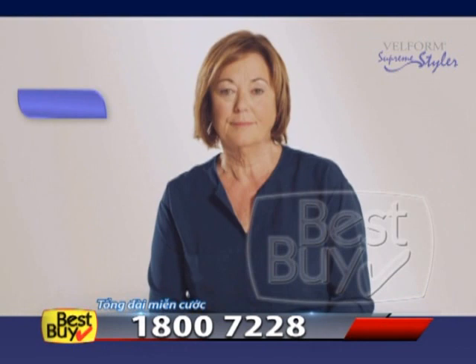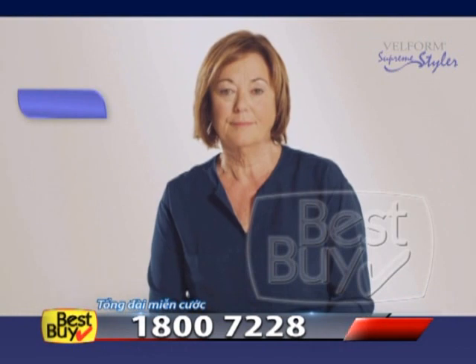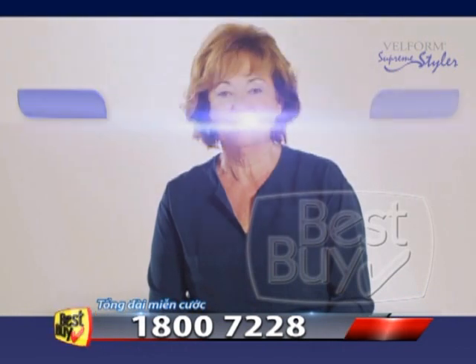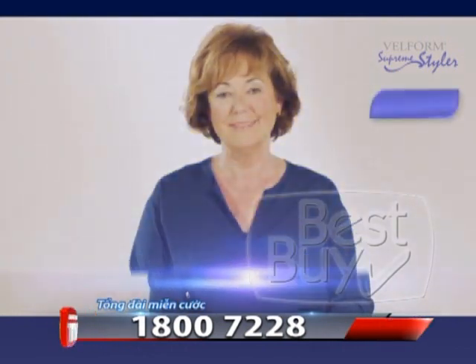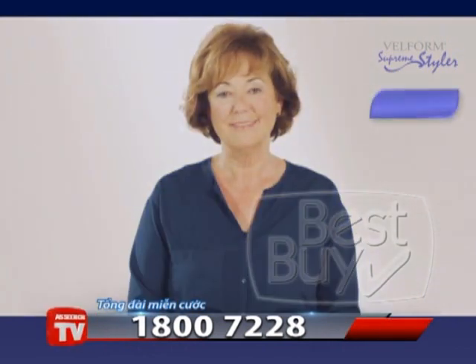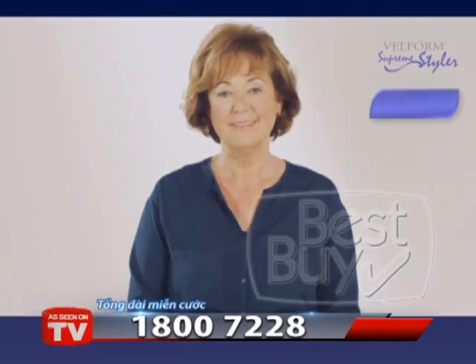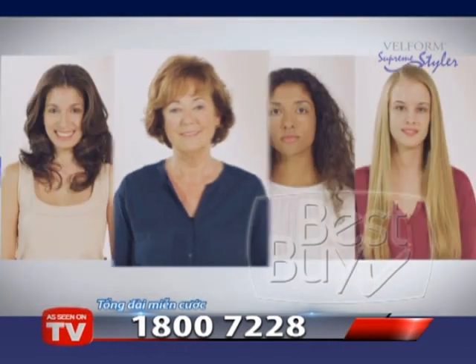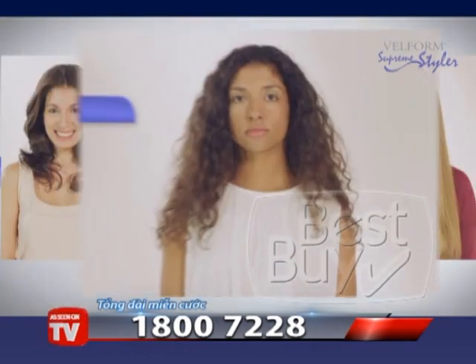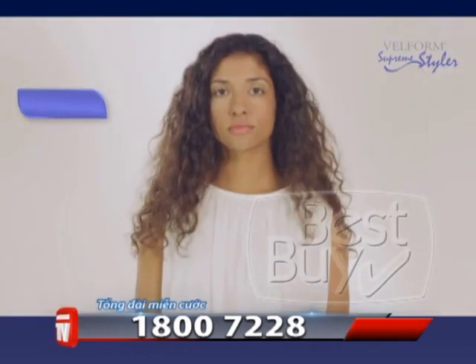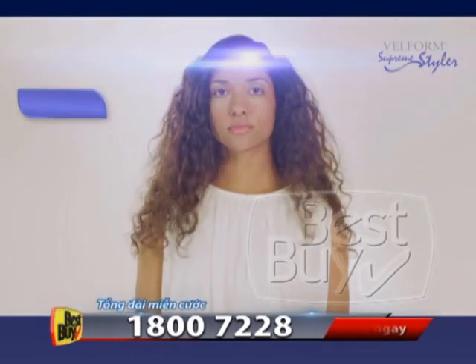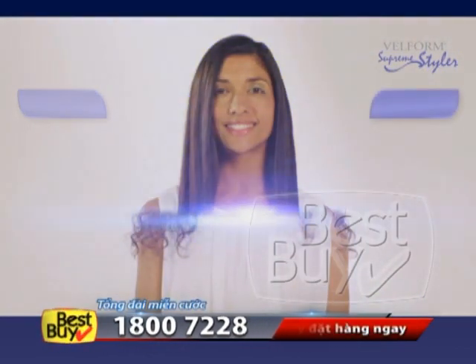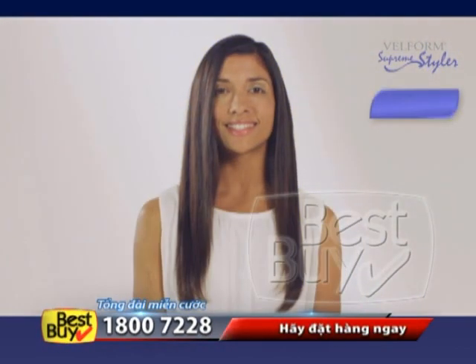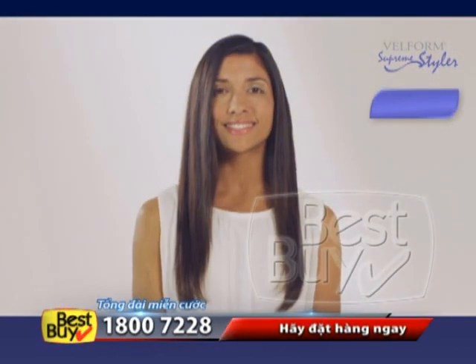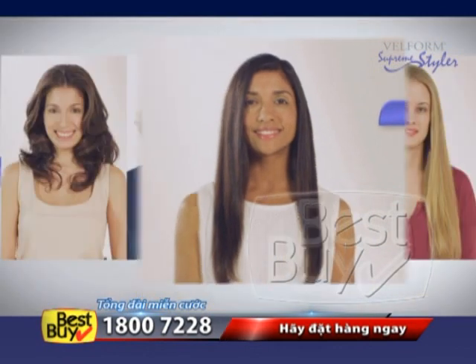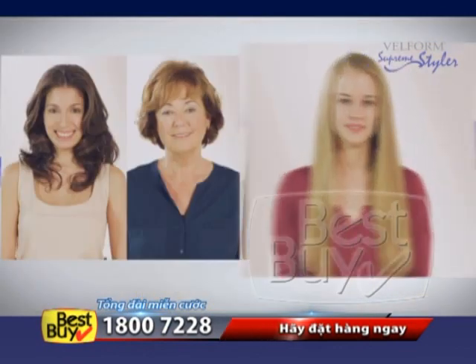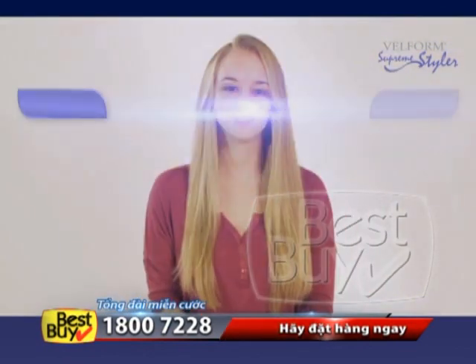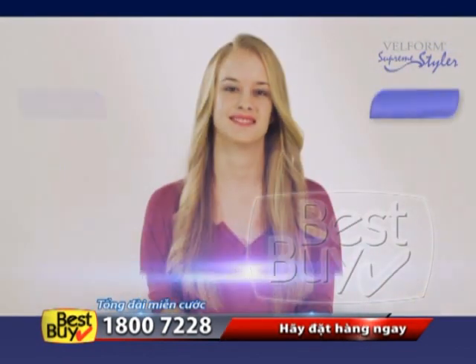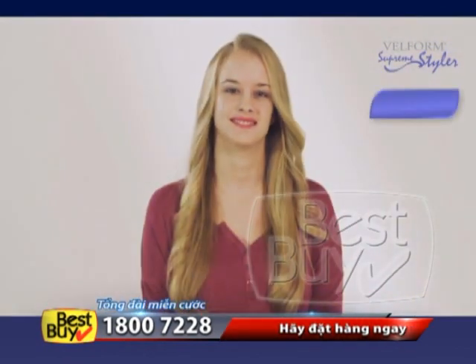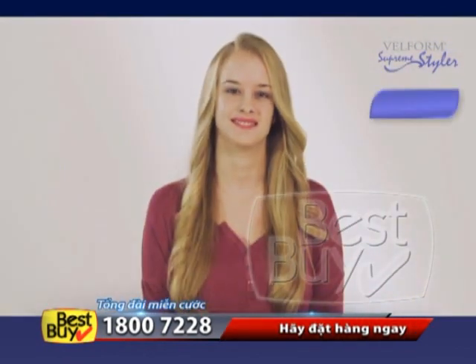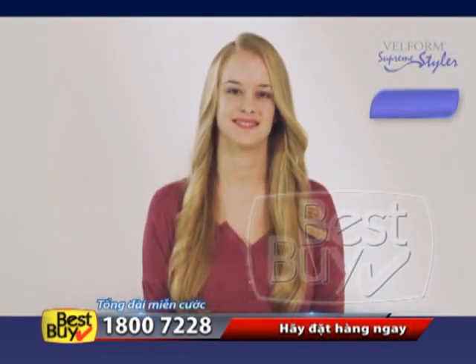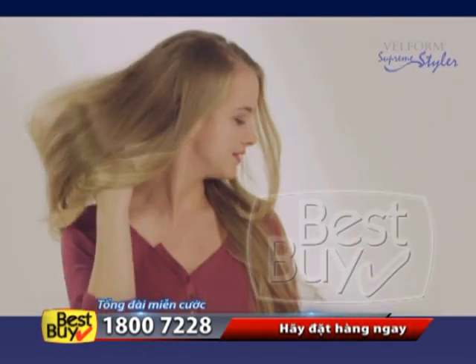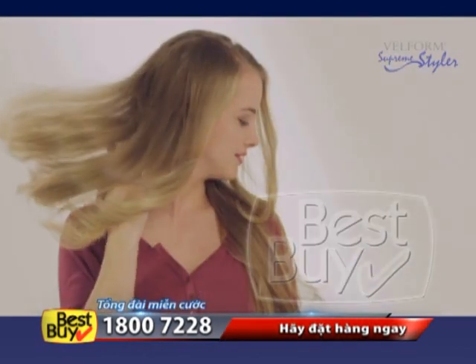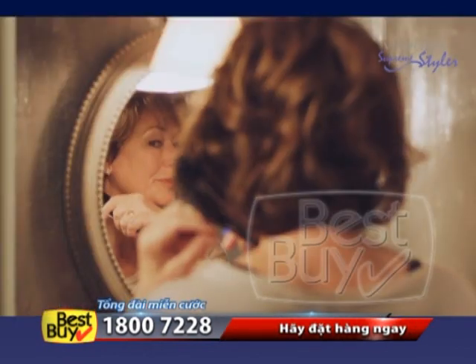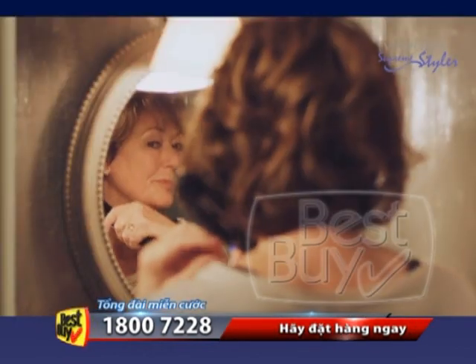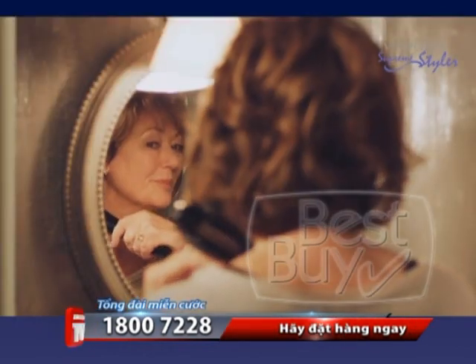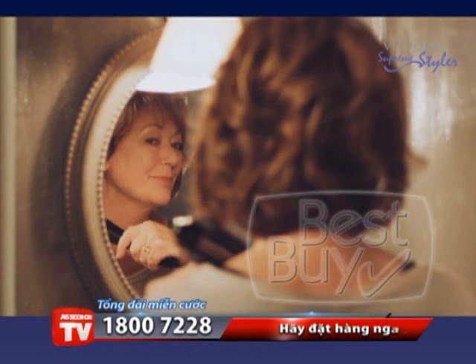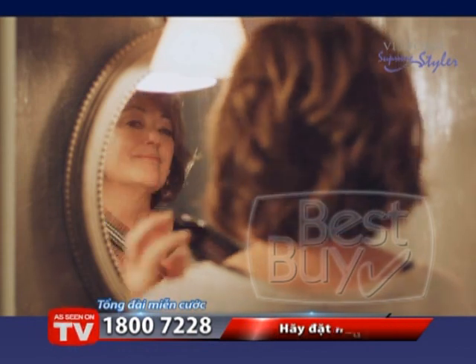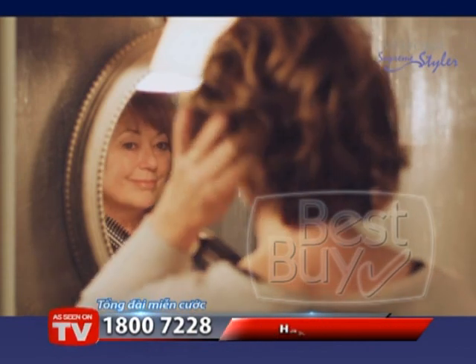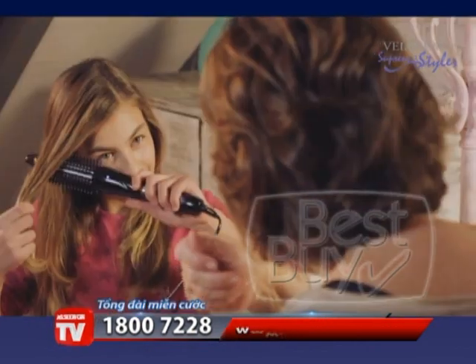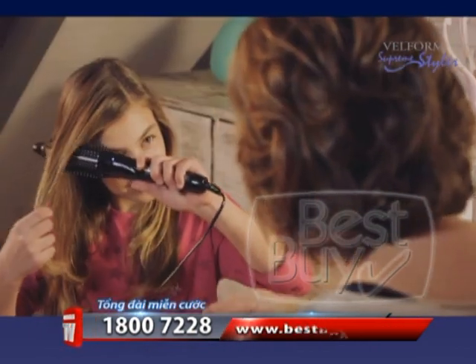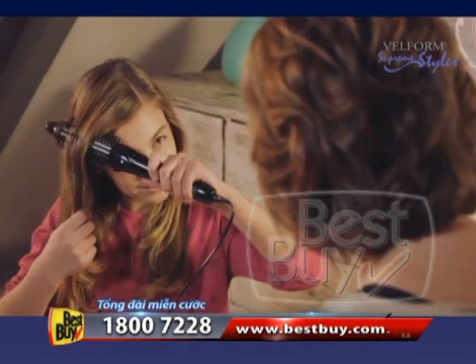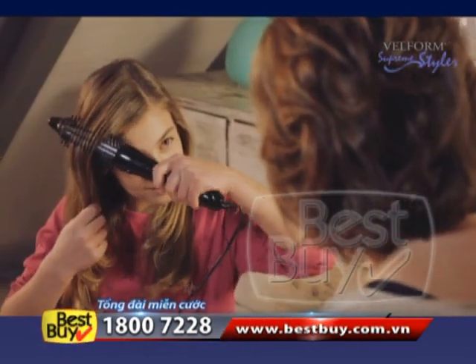Short and flat hair gains lift and volume. Frizzy hair becomes smooth and shiny. Even fine hair gains body and texture. And it's perfect for every age, from mature women to the youngsters.